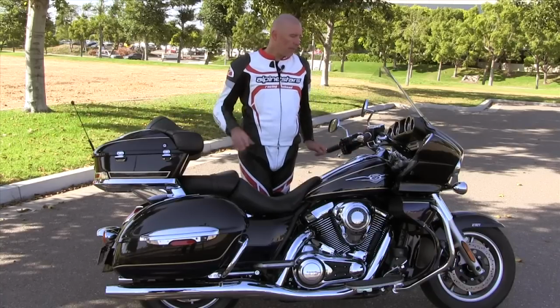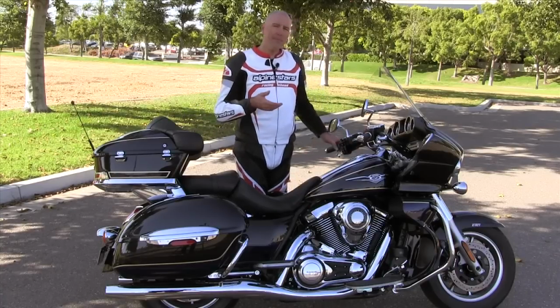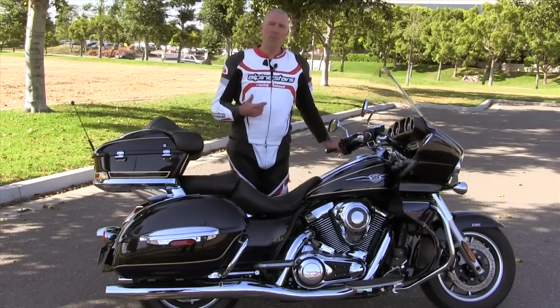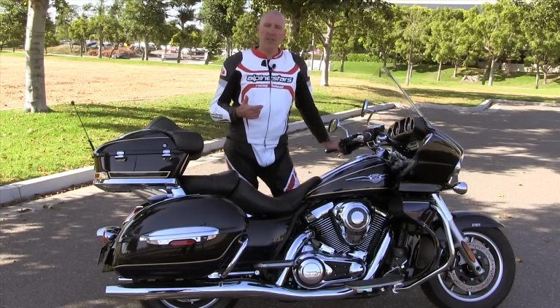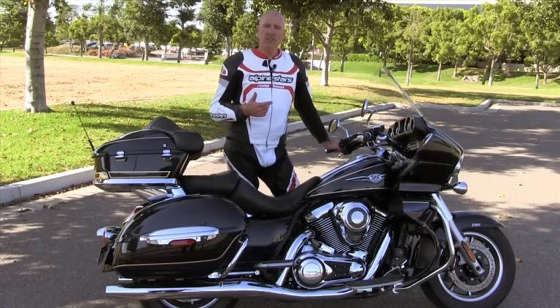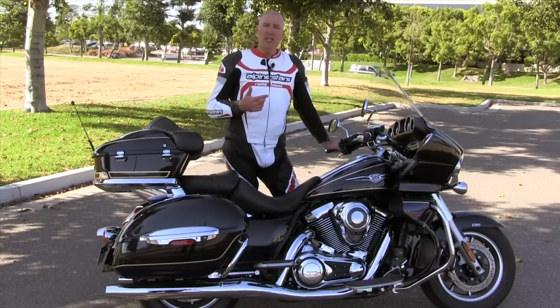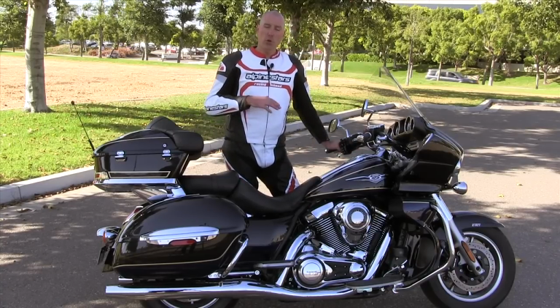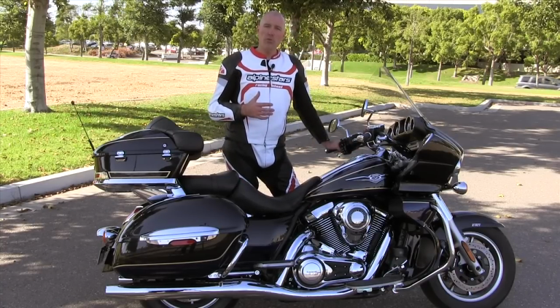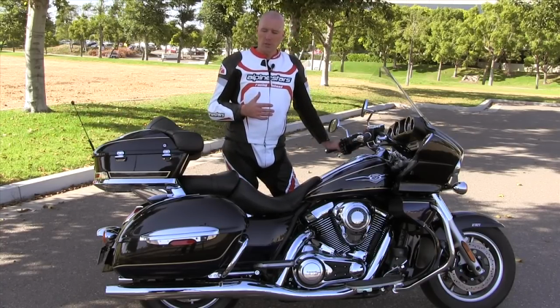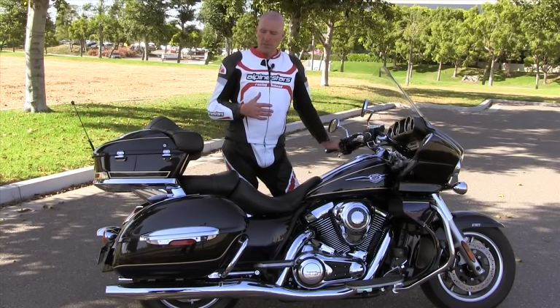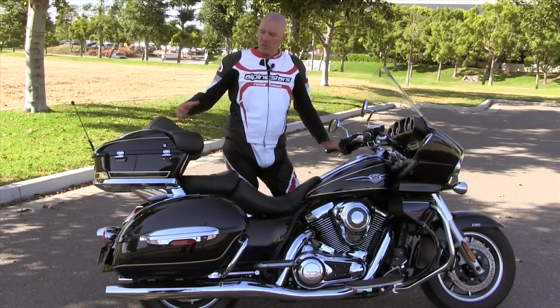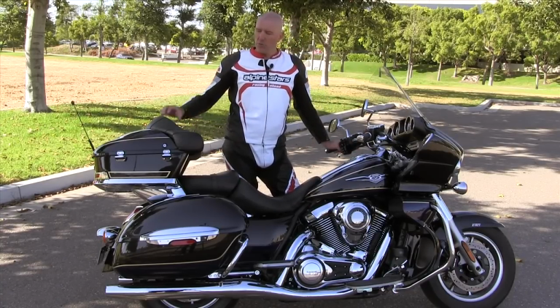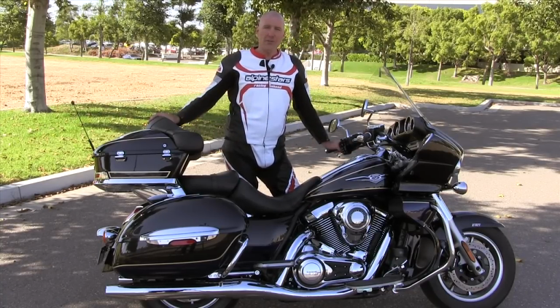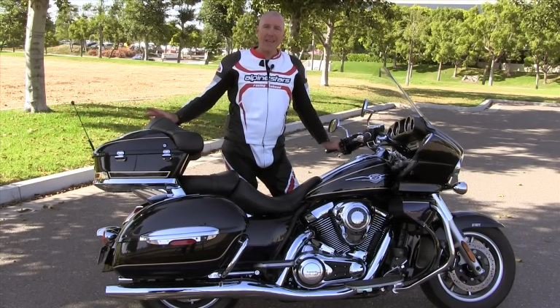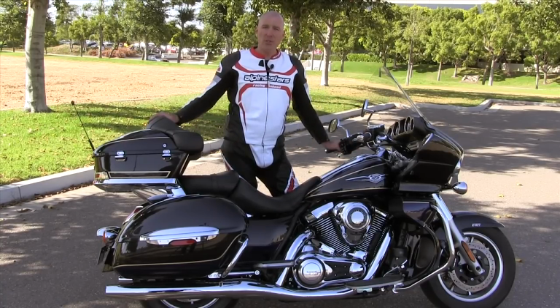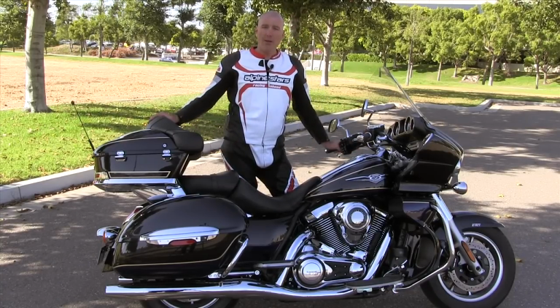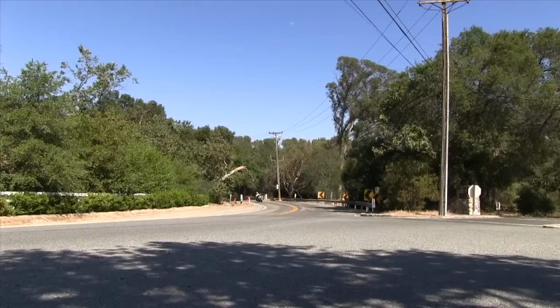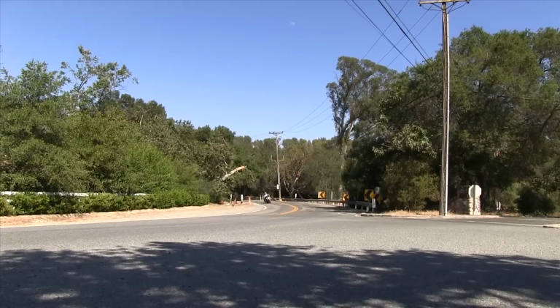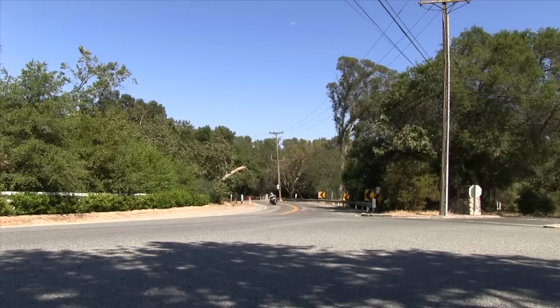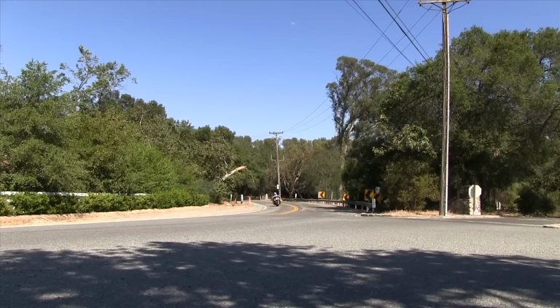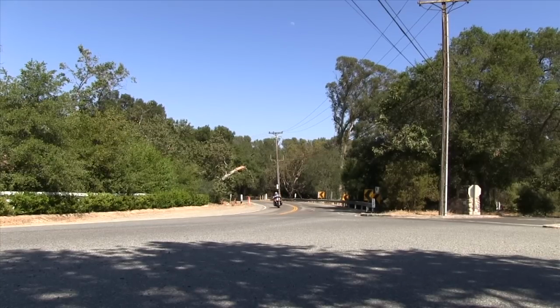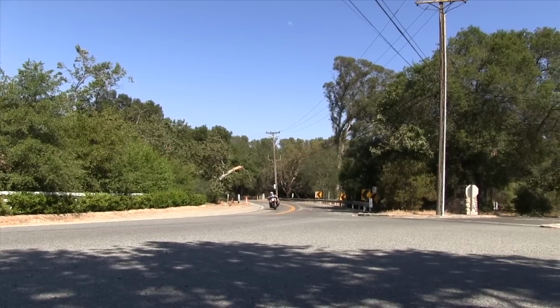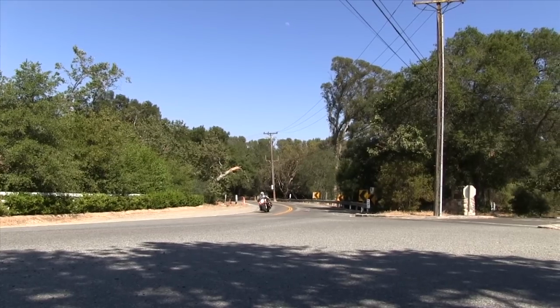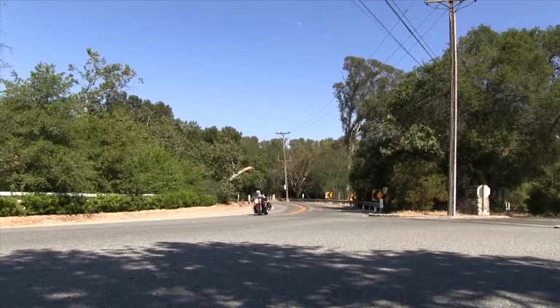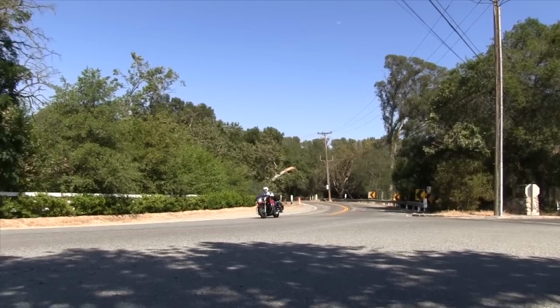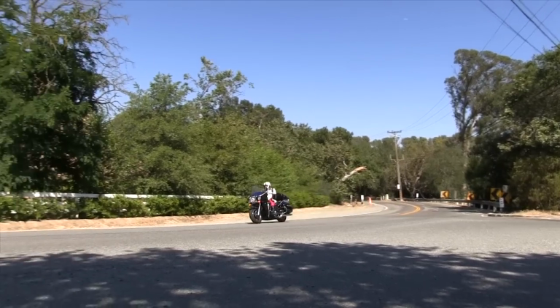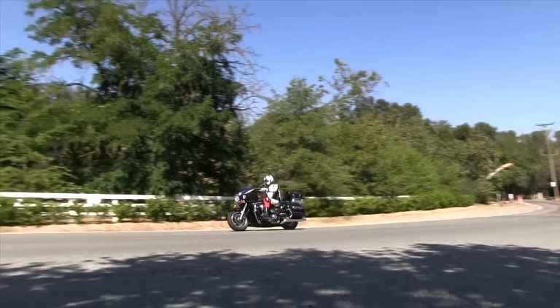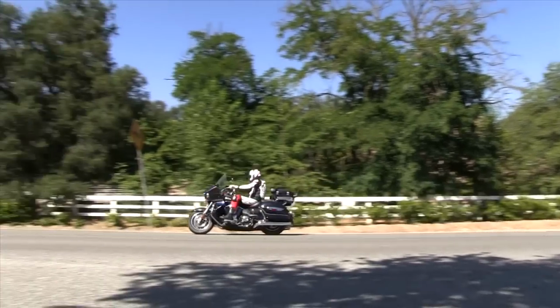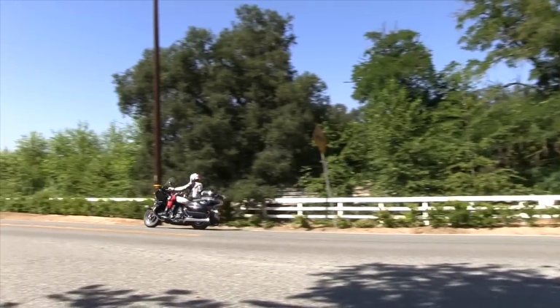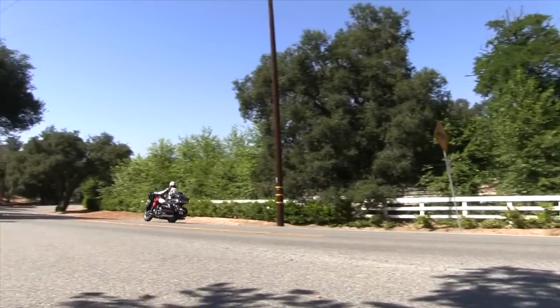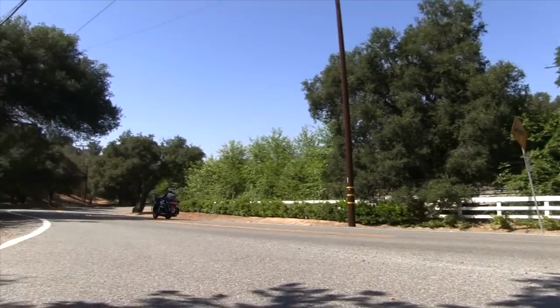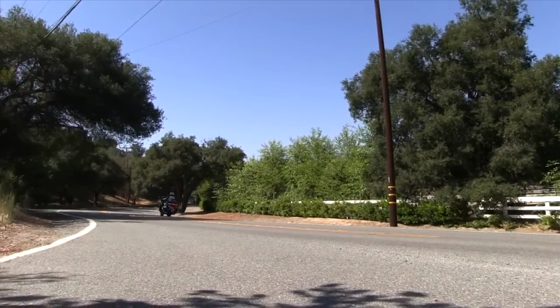The thing about this motorcycle is, for a cruiser — especially a full dresser — it handles really well, to the point where it's so confidence-inspiring that you're going to run out of ground clearance in a hurry.